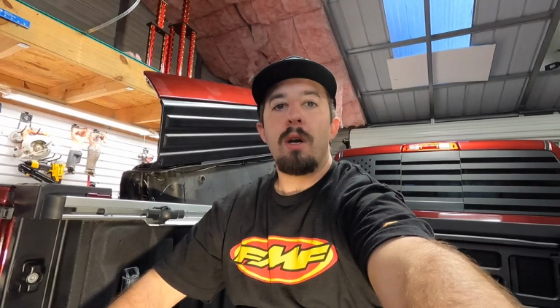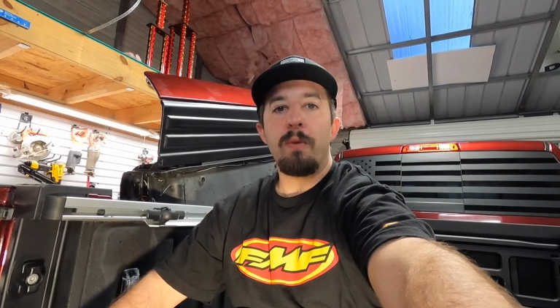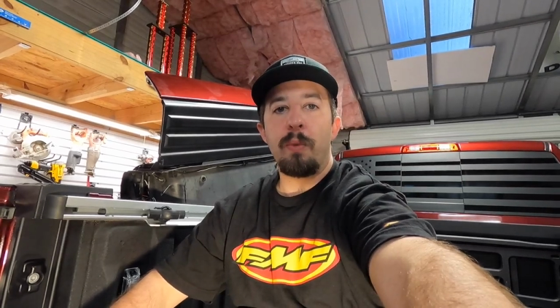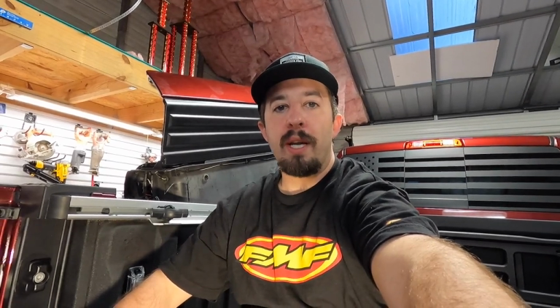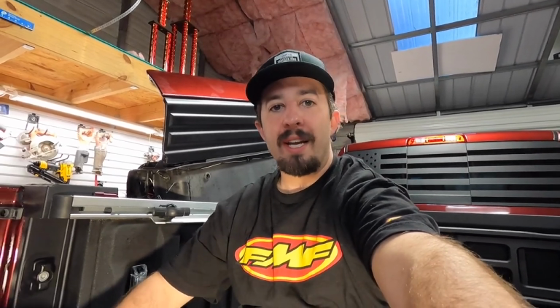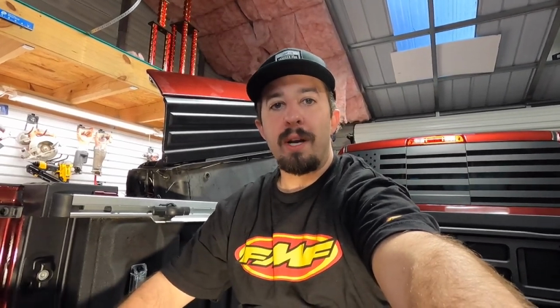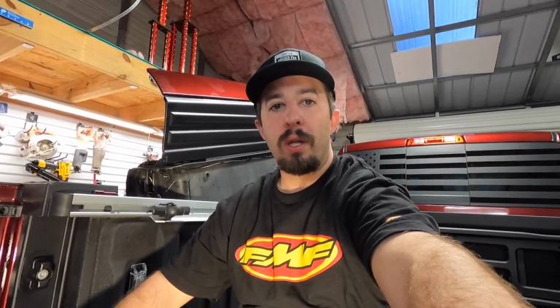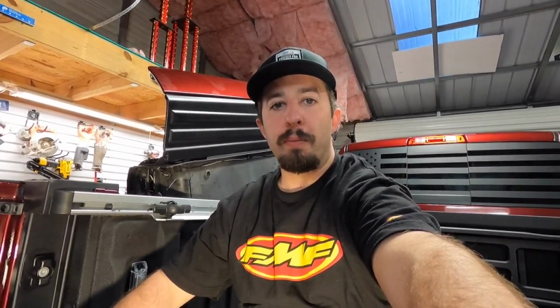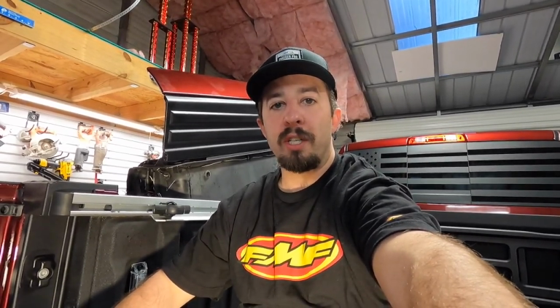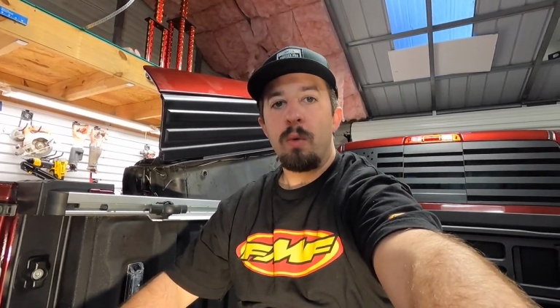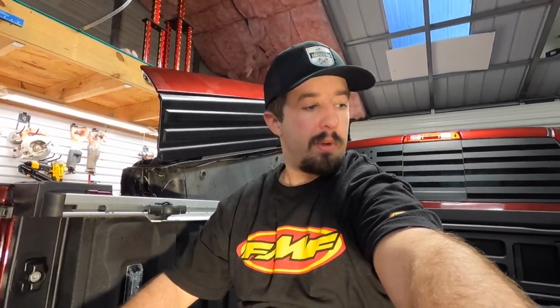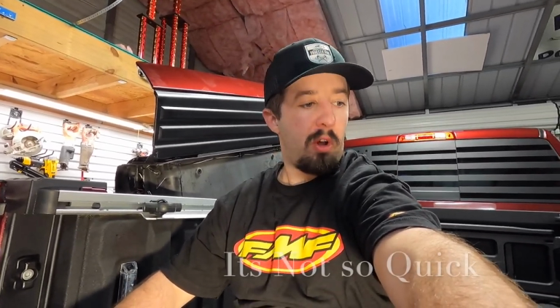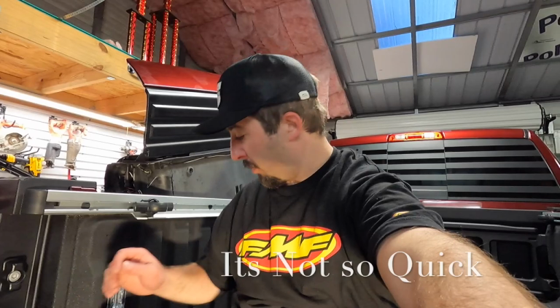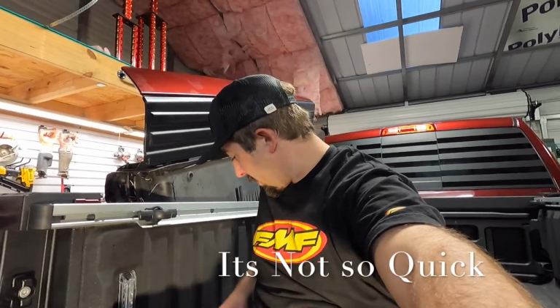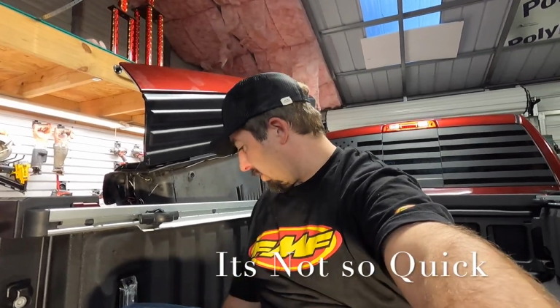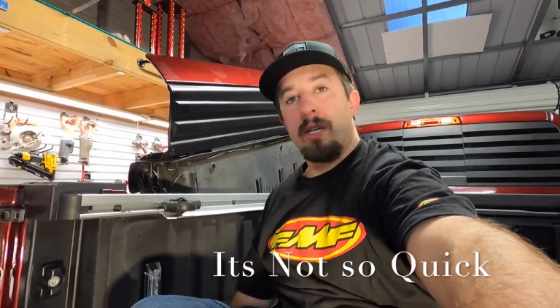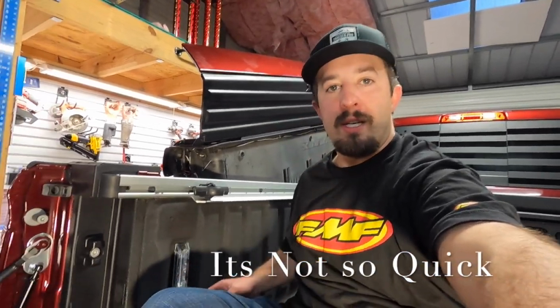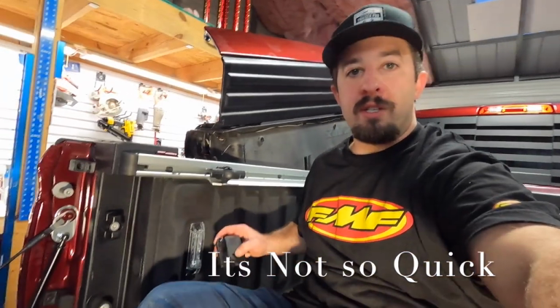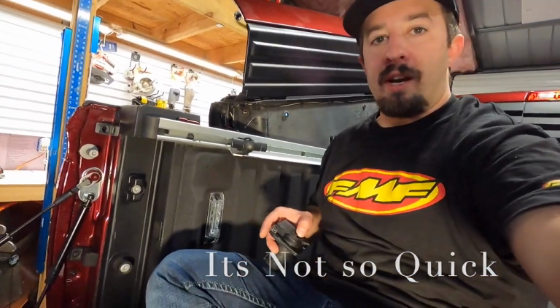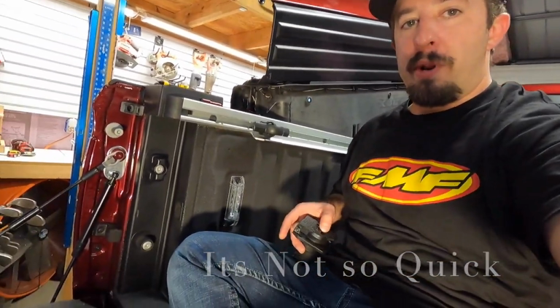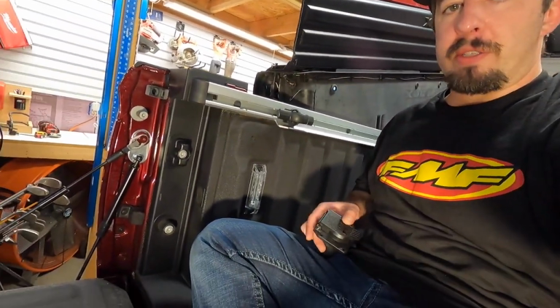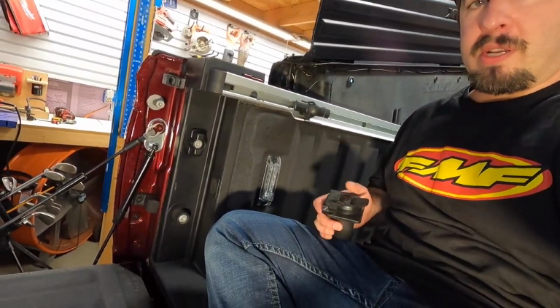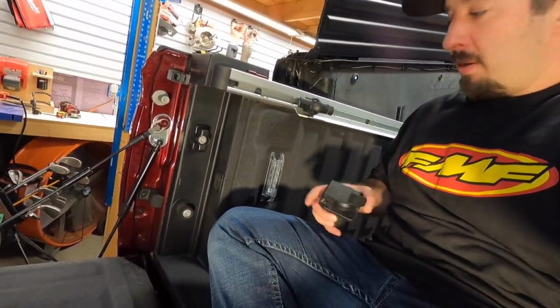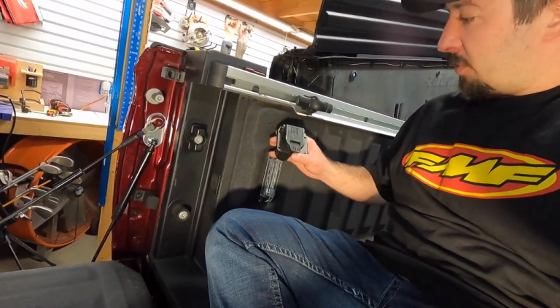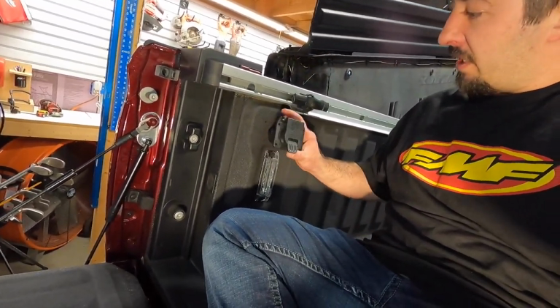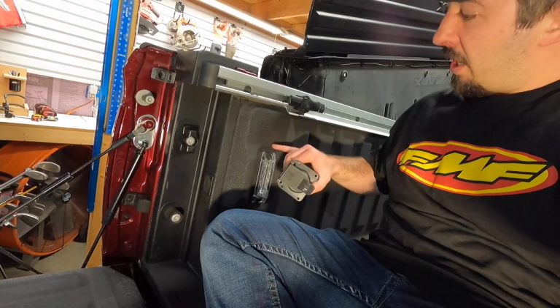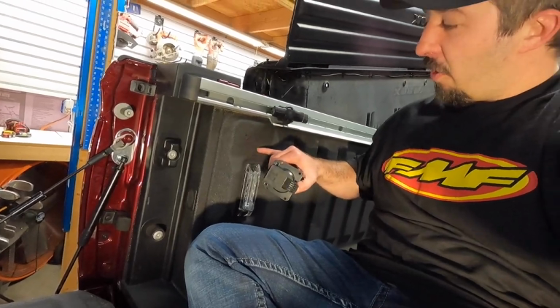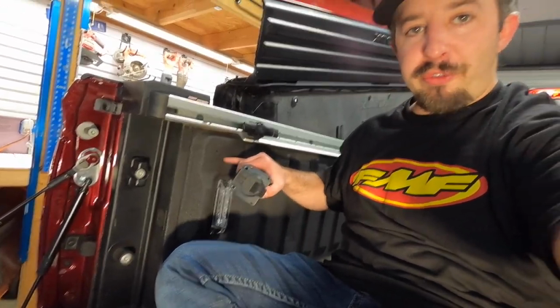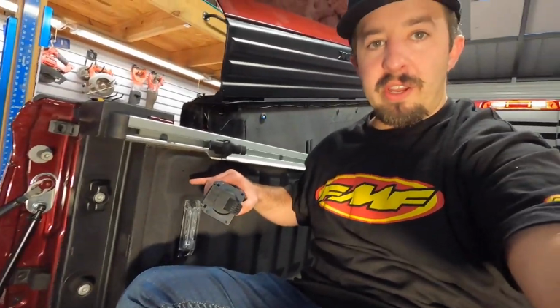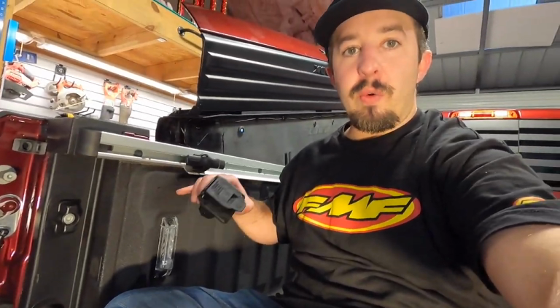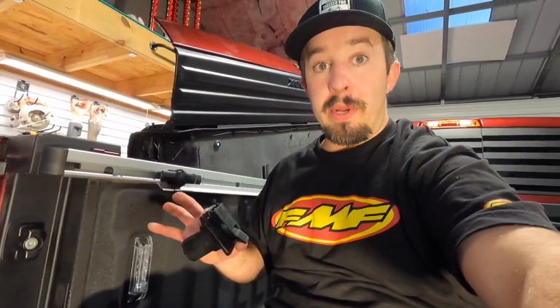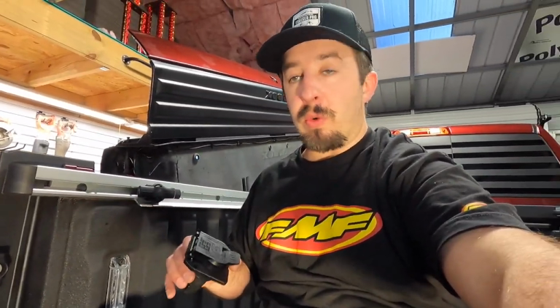Hope everyone's doing well today. Today we've got a quick little project where I want to install a gooseneck plug into the side of my RAM box. We're going to take this and hopefully make this work.